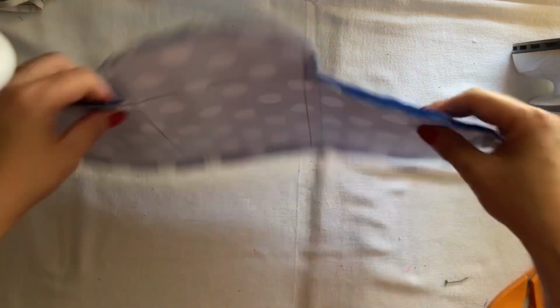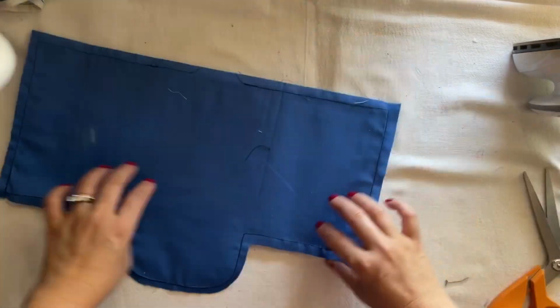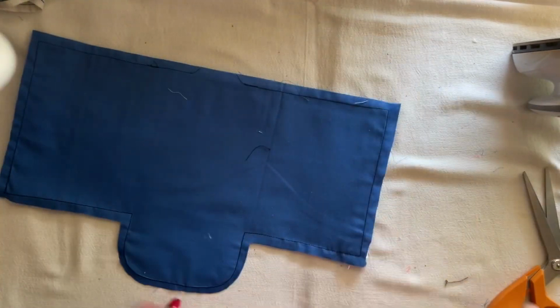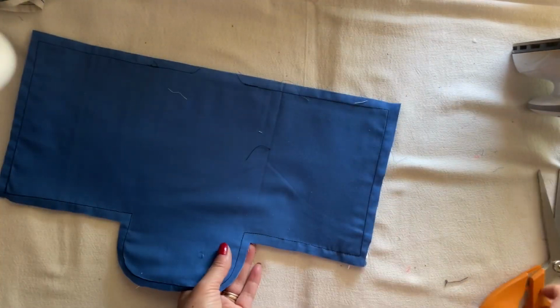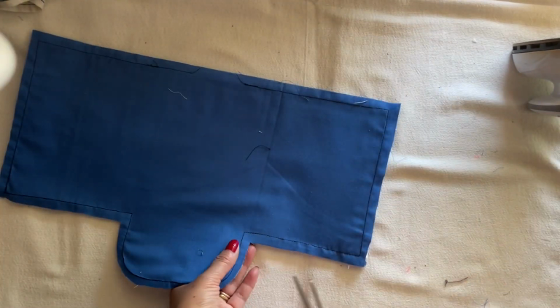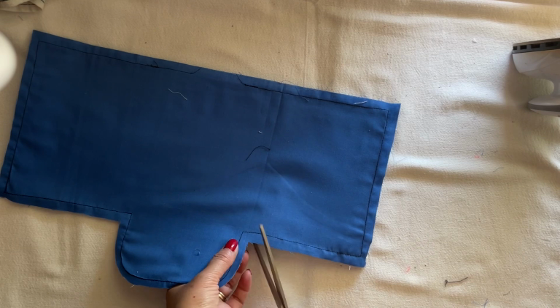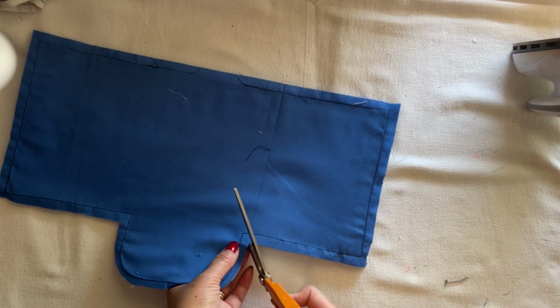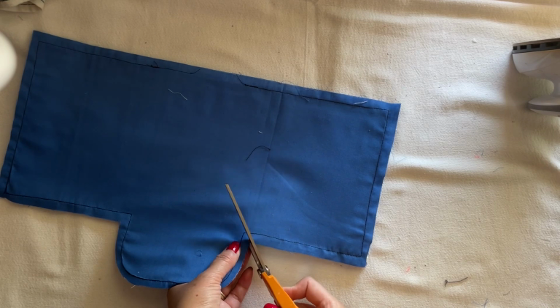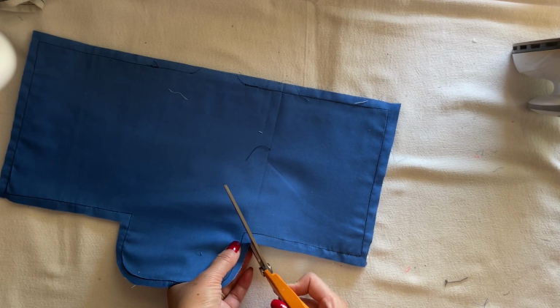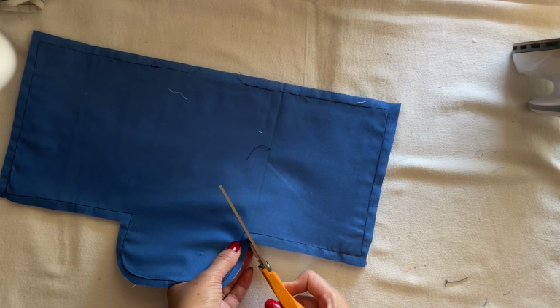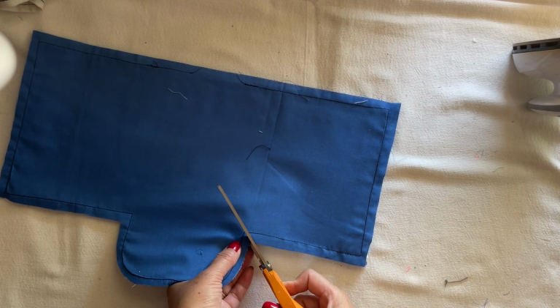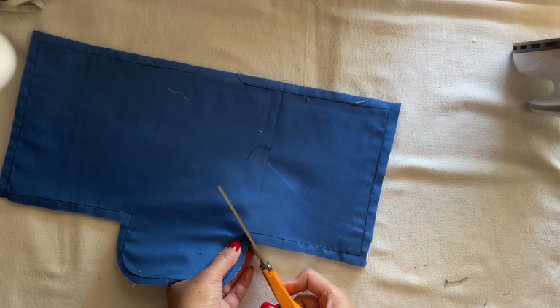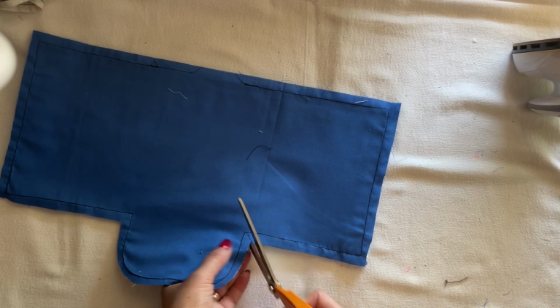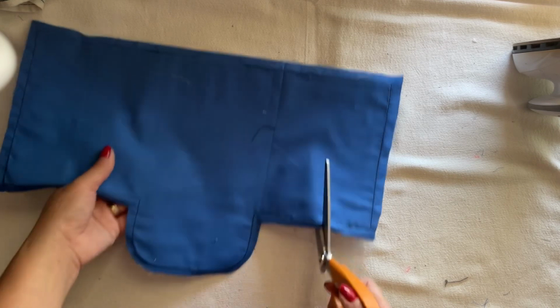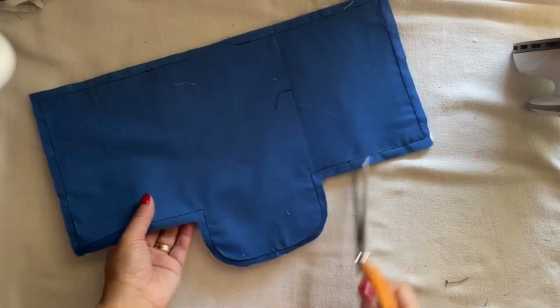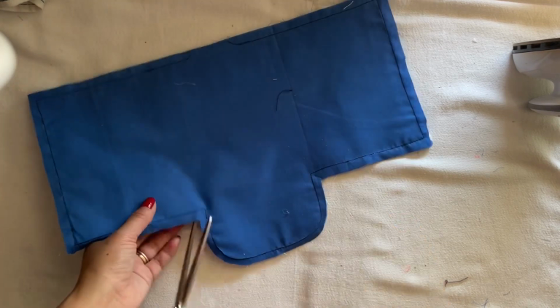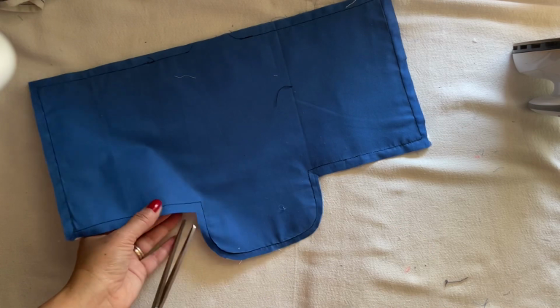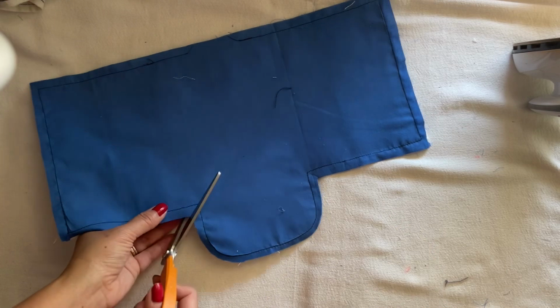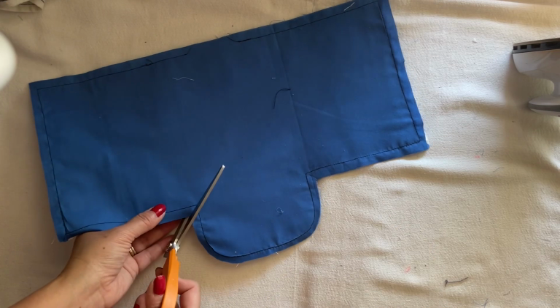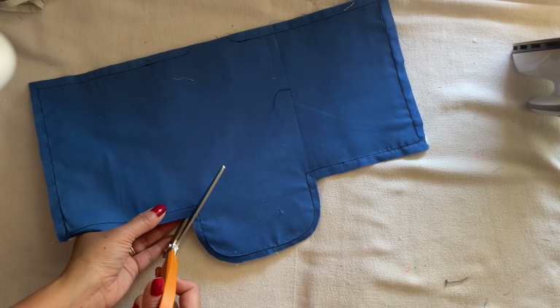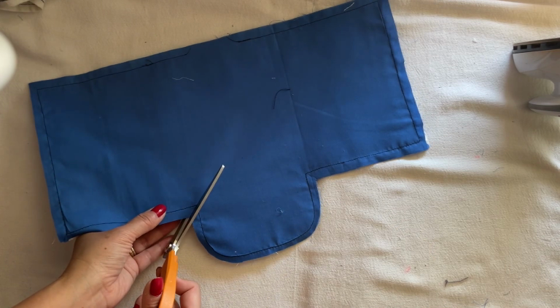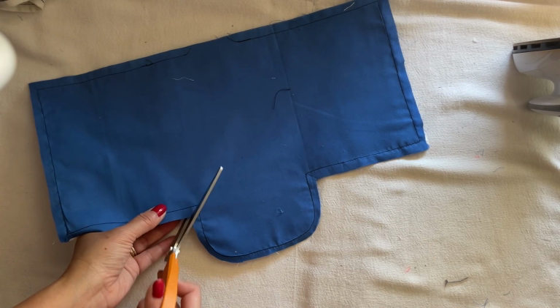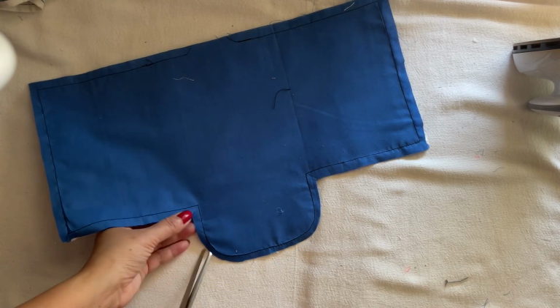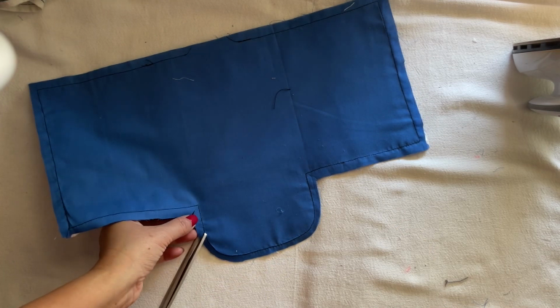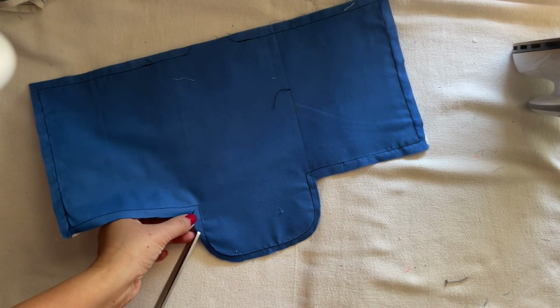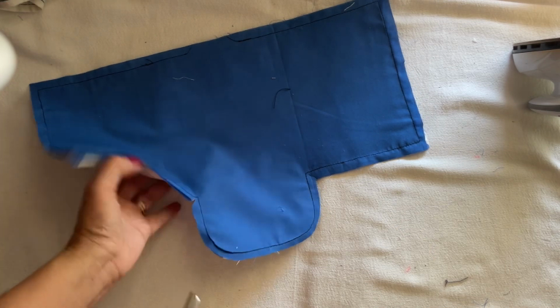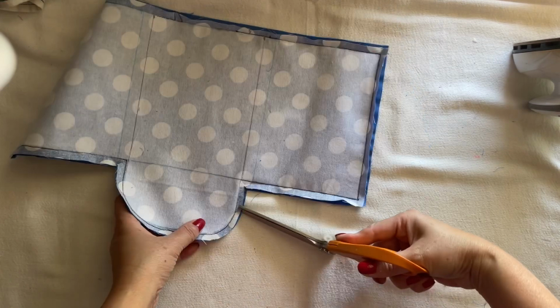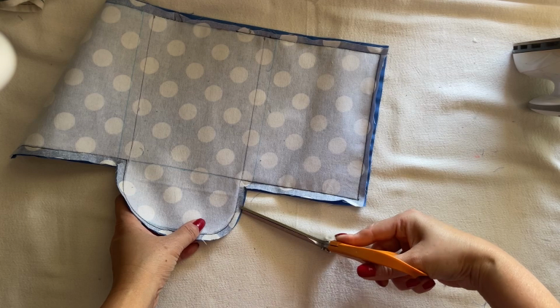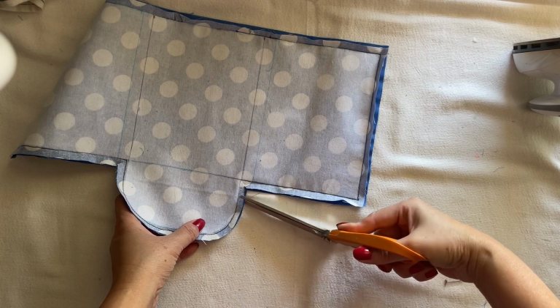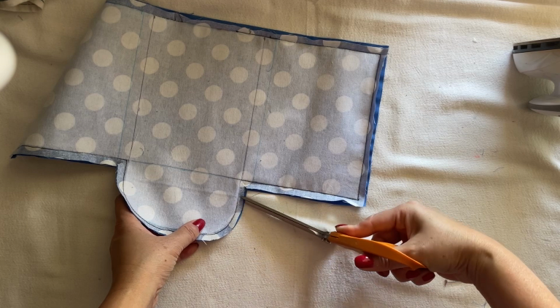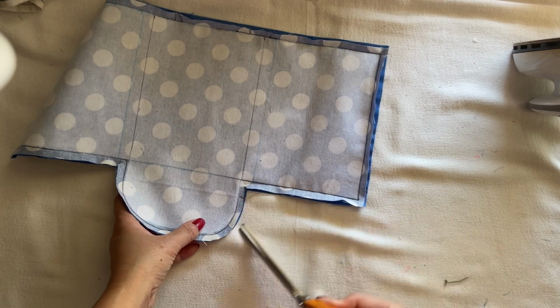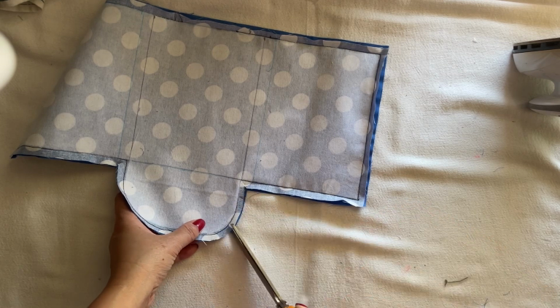Go to this side — you see this one right here? Go ahead and cut down to here so it can go to the corner when you turn it inside out. Go ahead and do this to the corners.